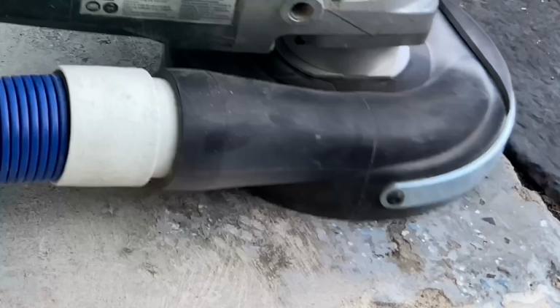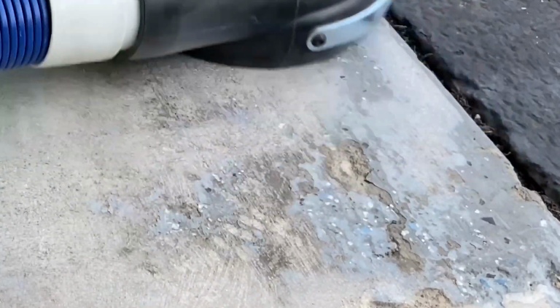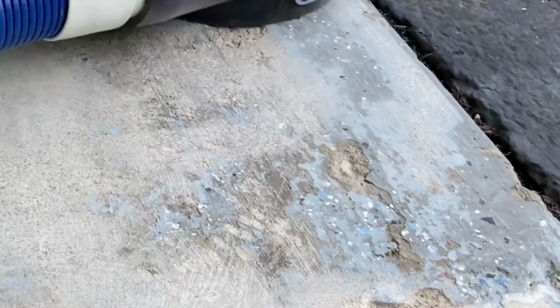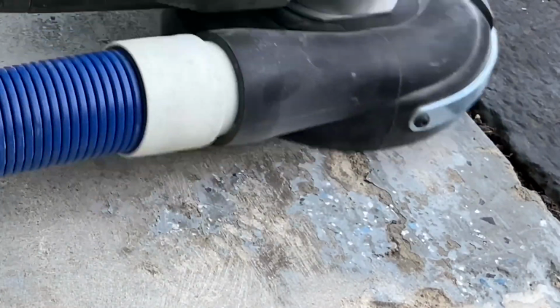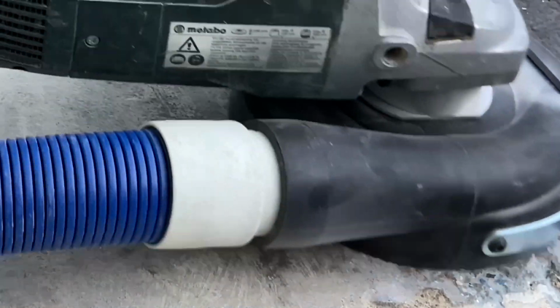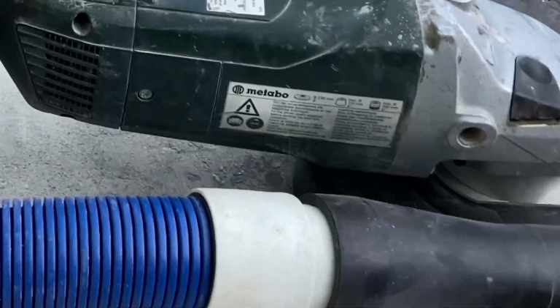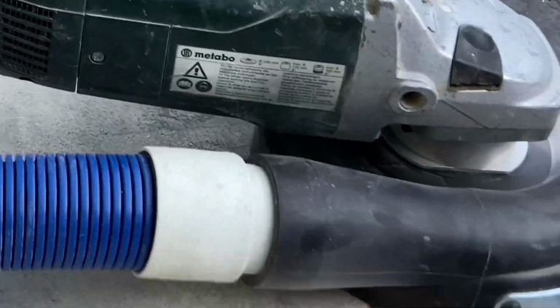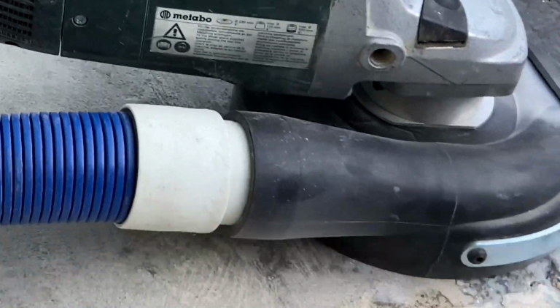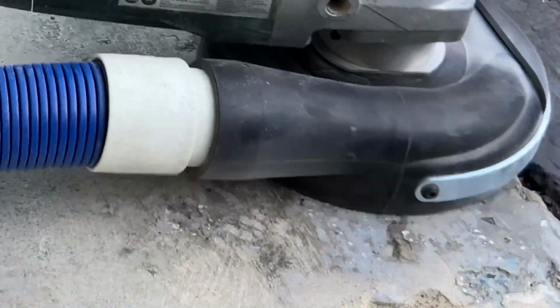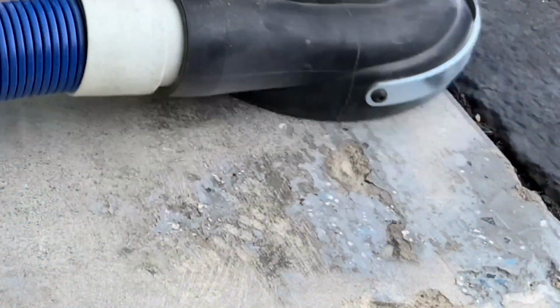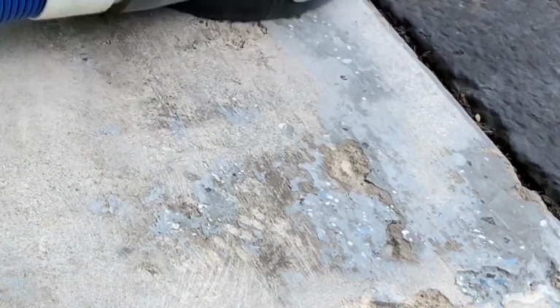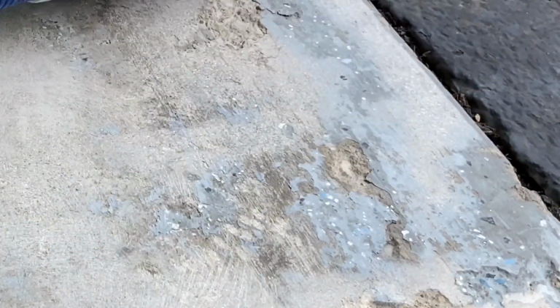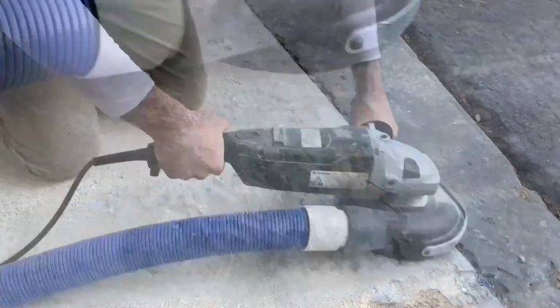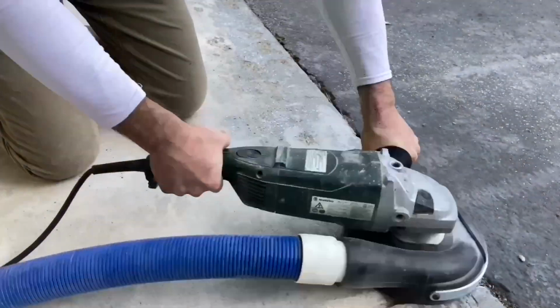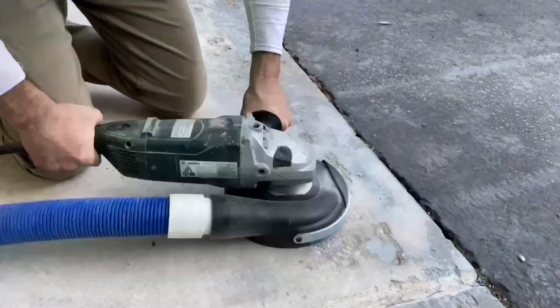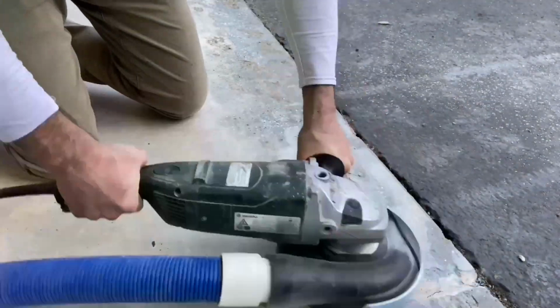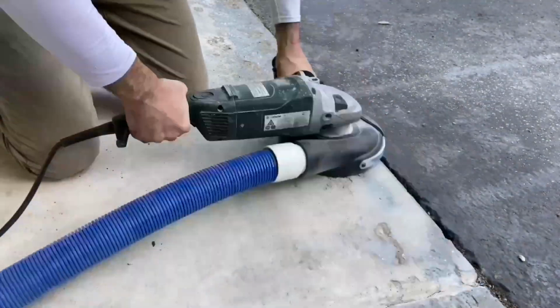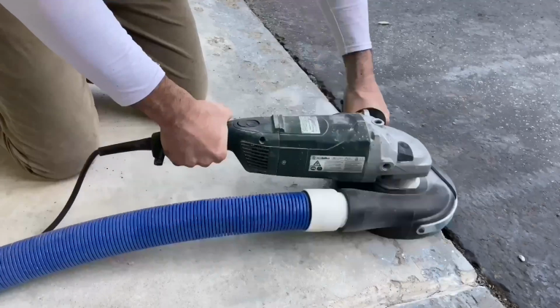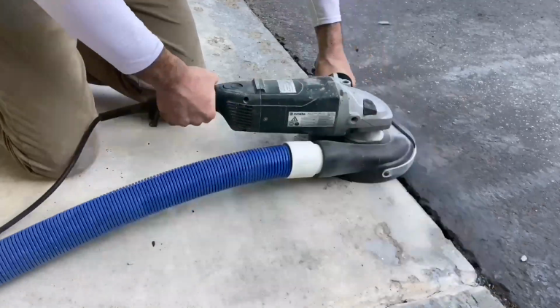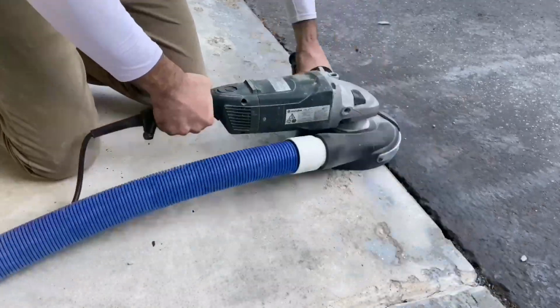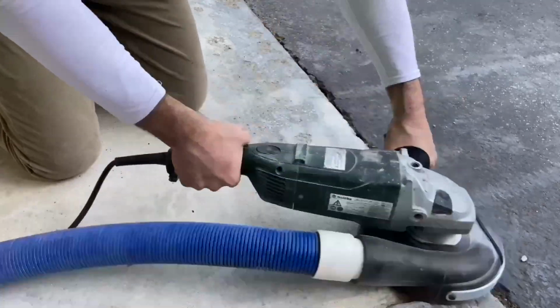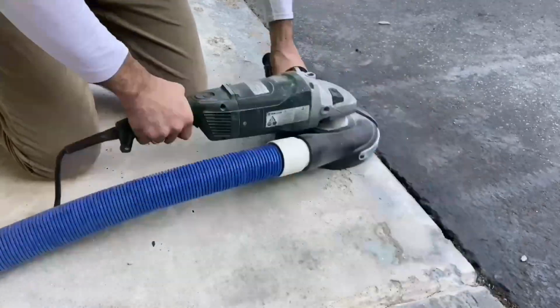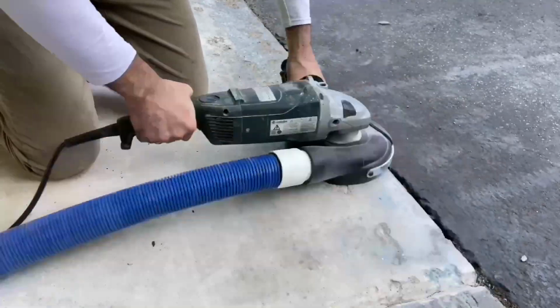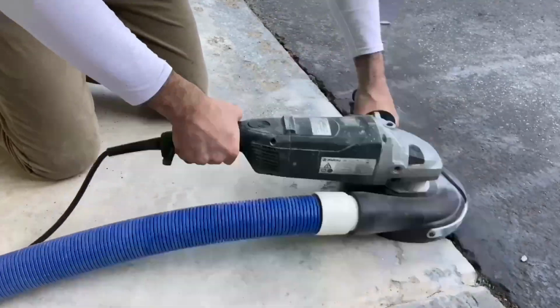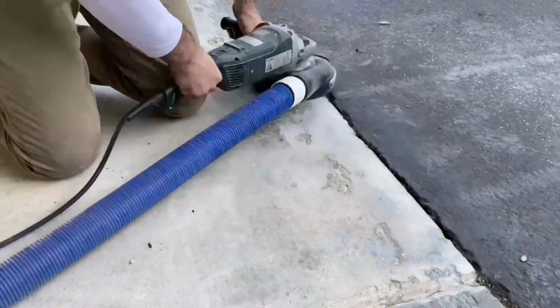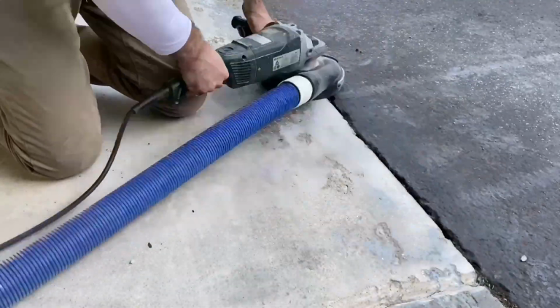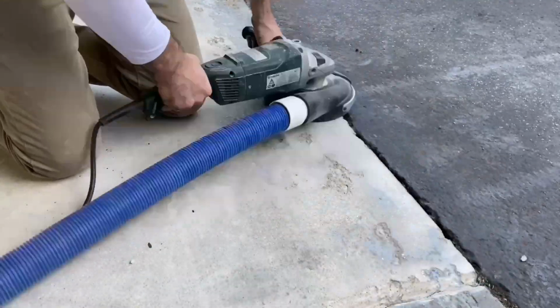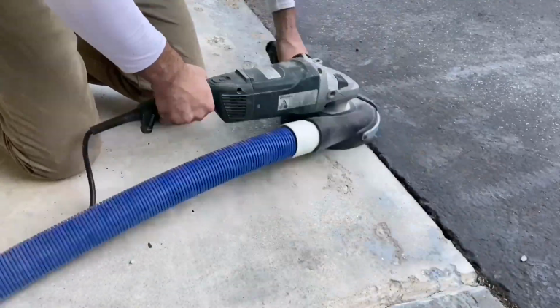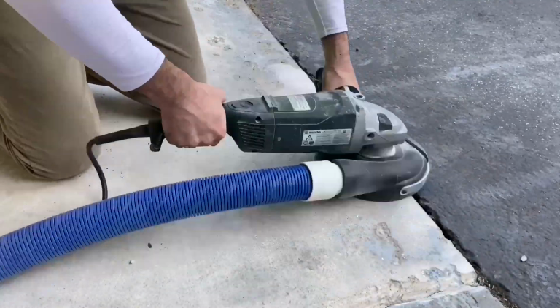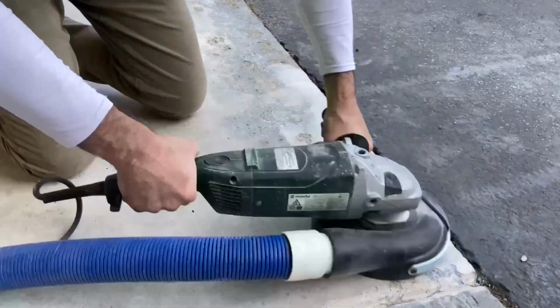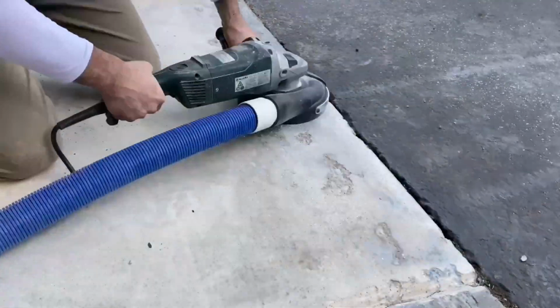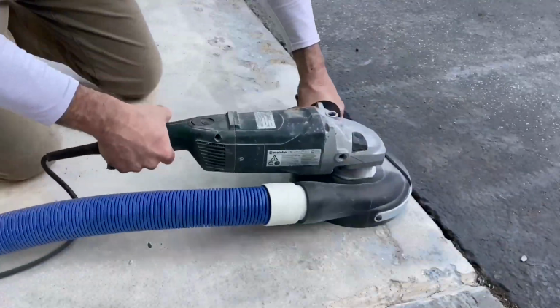As the video demonstrates, a quality hand grinder is ideal for smoothing rough surfaces, removing coatings, grinding edges, stairs, door frames, and grinding around drains.